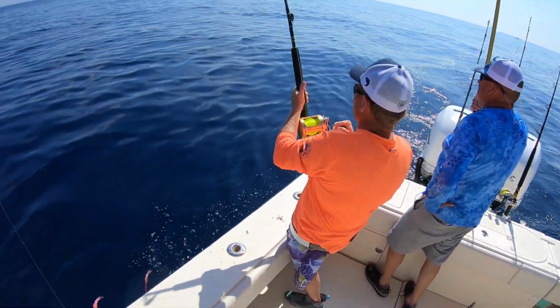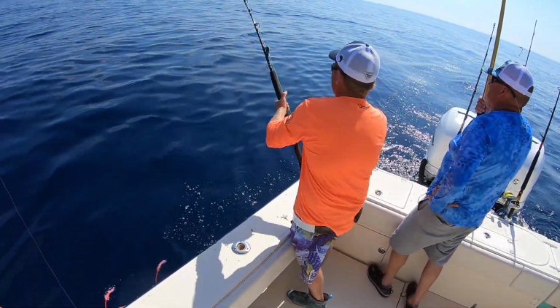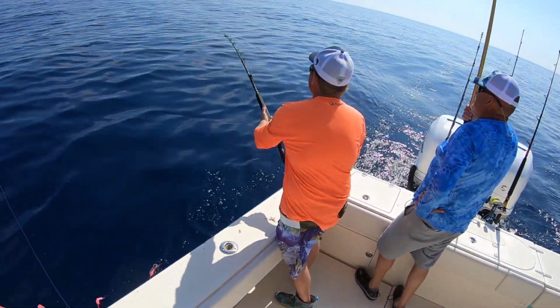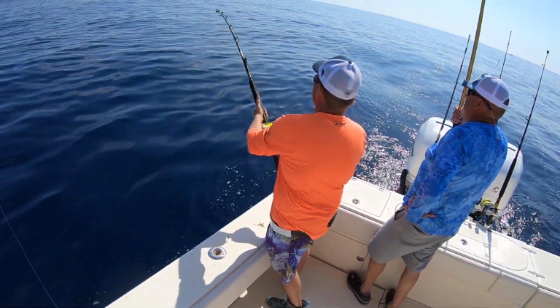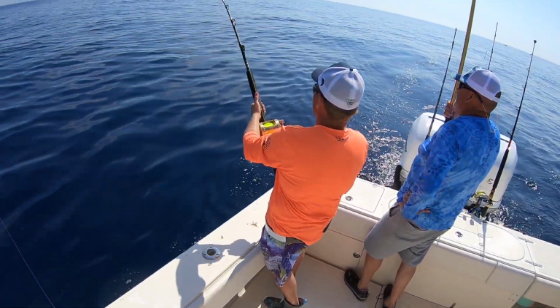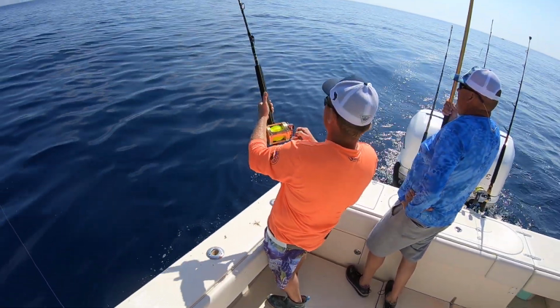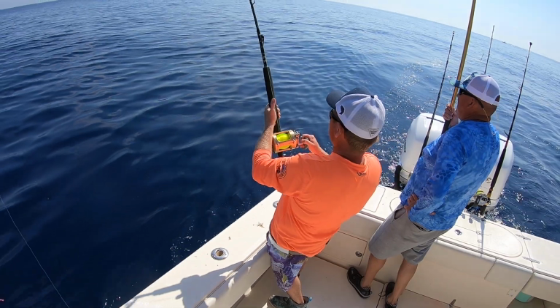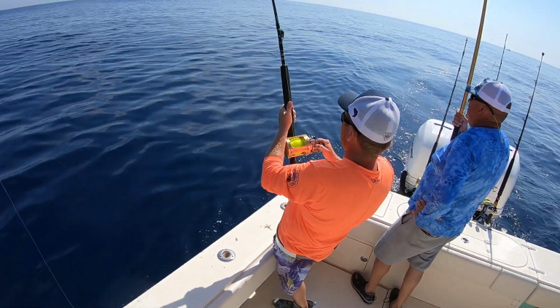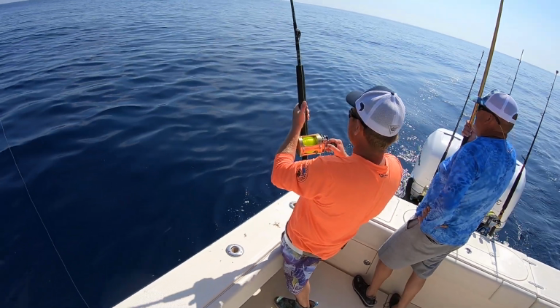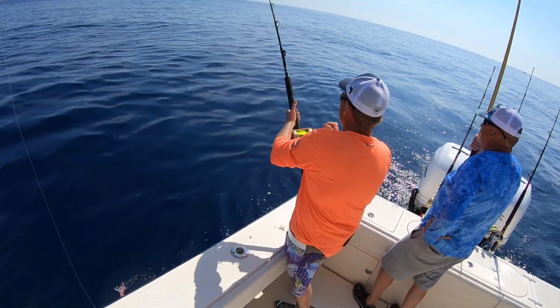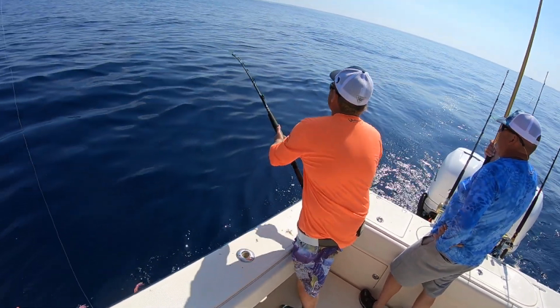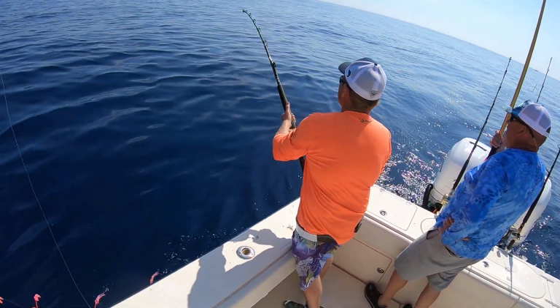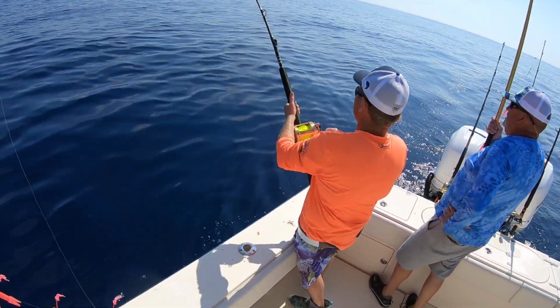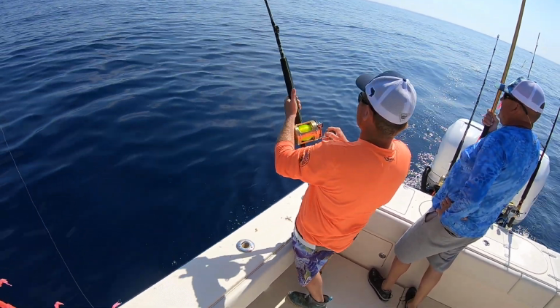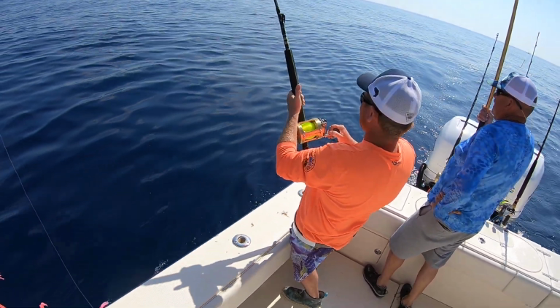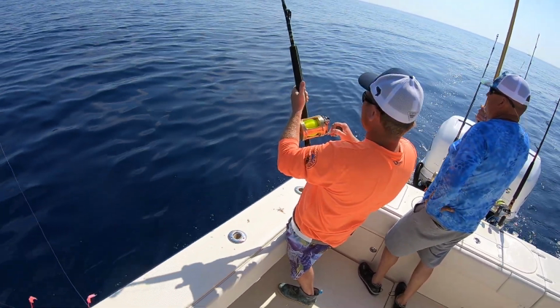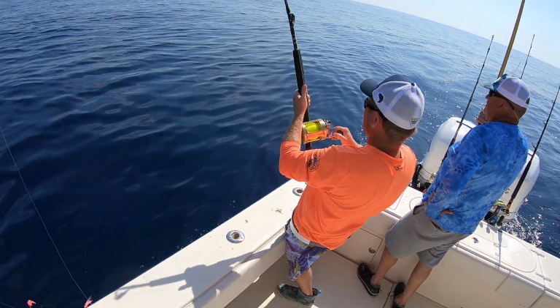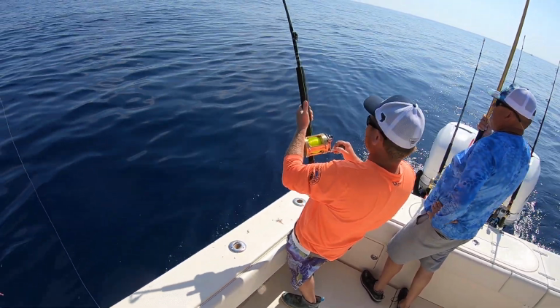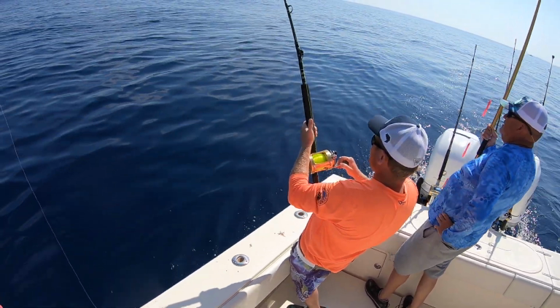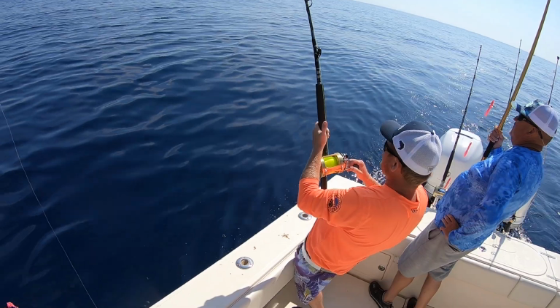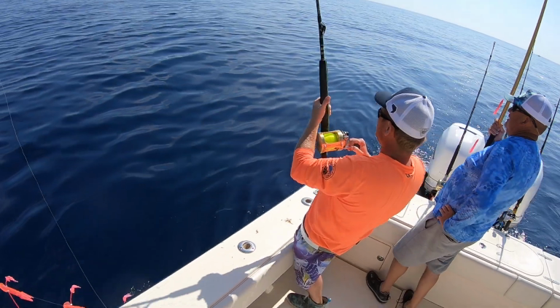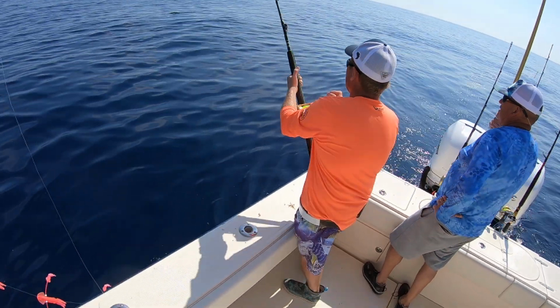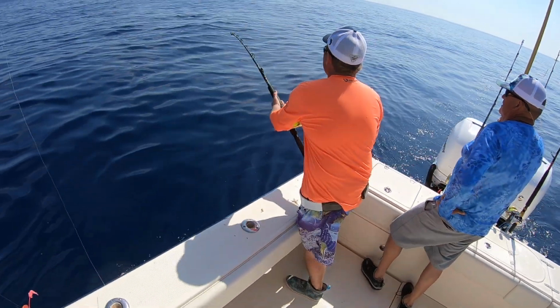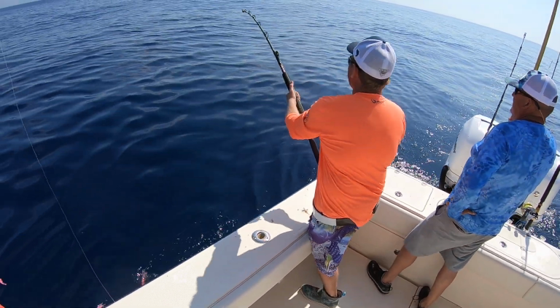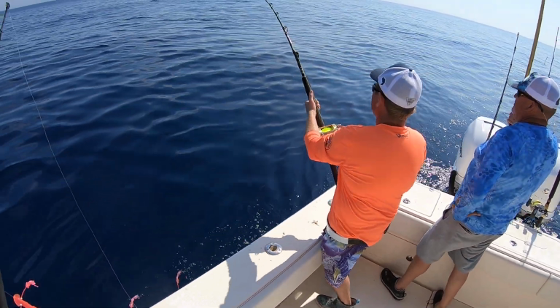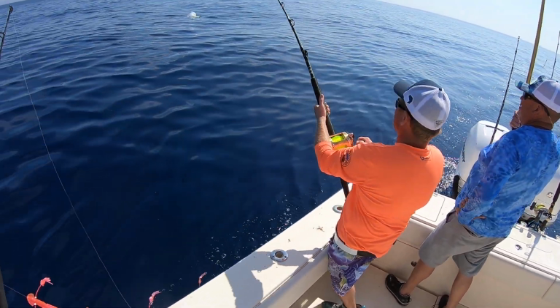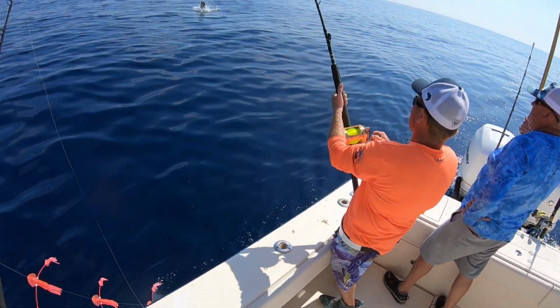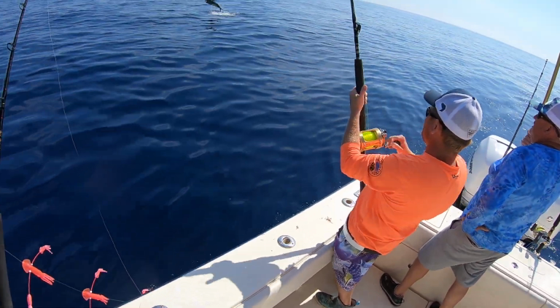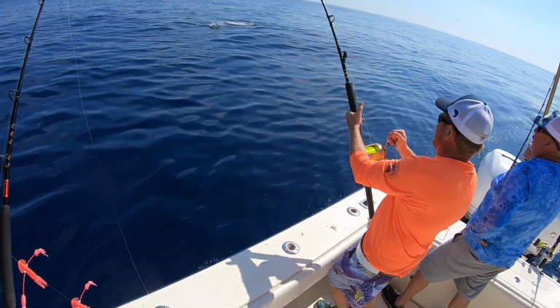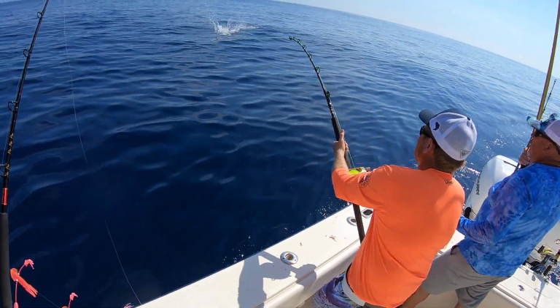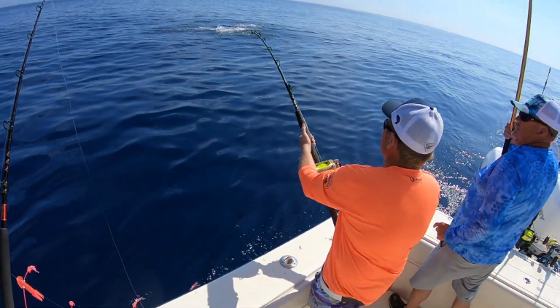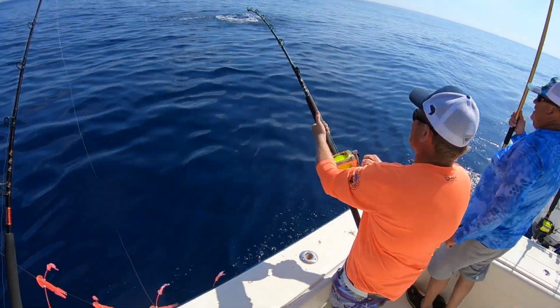Looks like a tuna fin, doesn't it? No, his tail don't — that's the only thing. I think he just got a big one, or his foot's funky or something. Might be a big one. That's big.